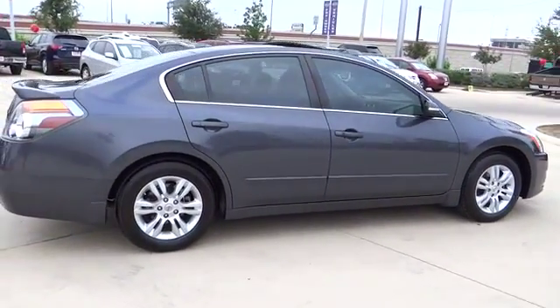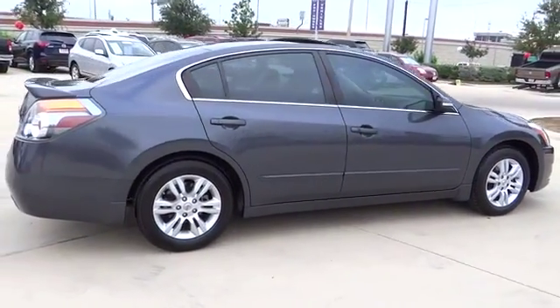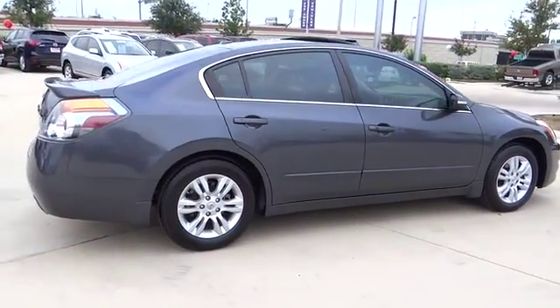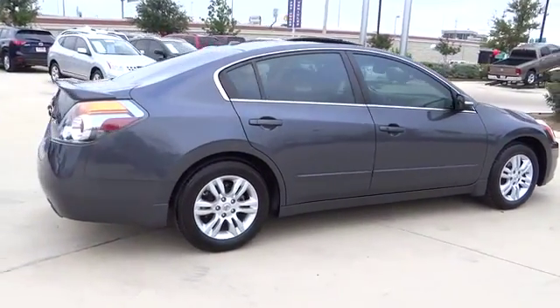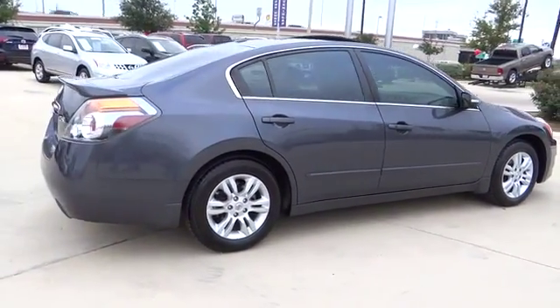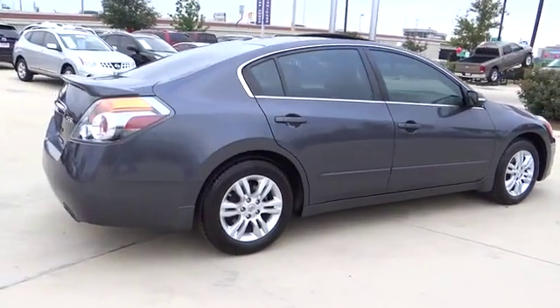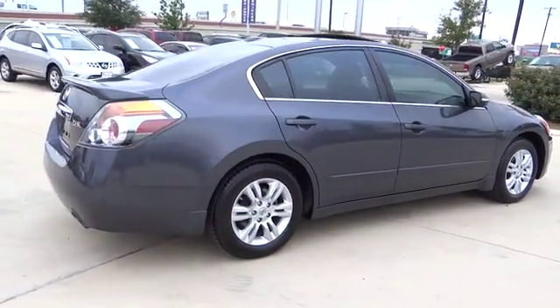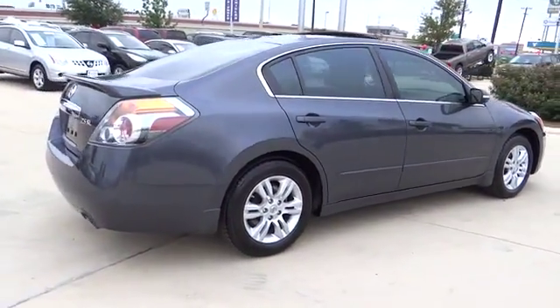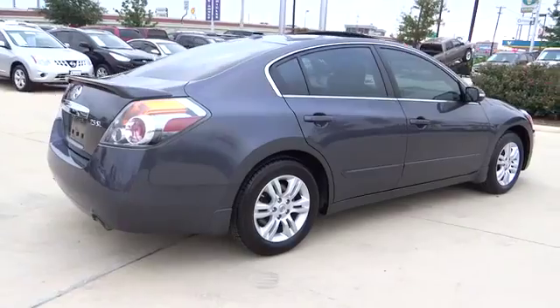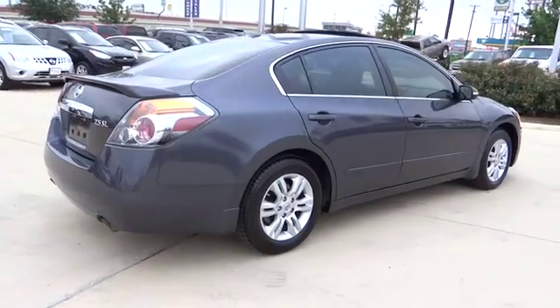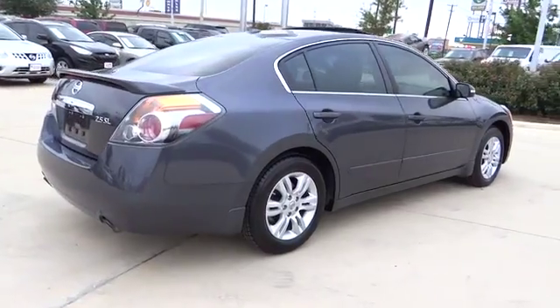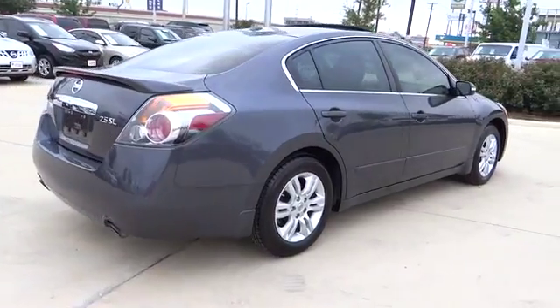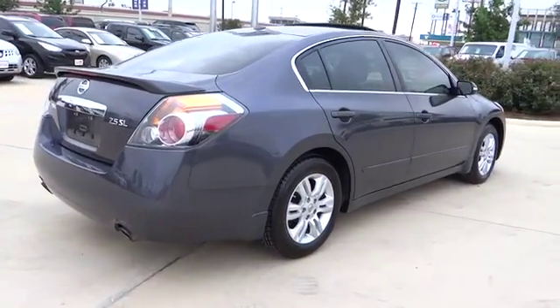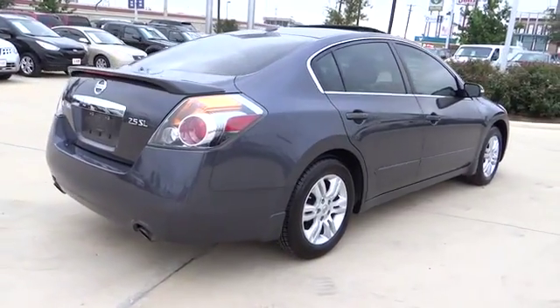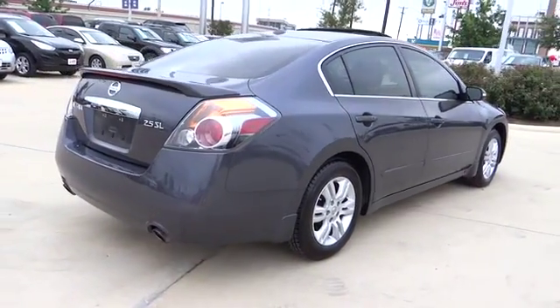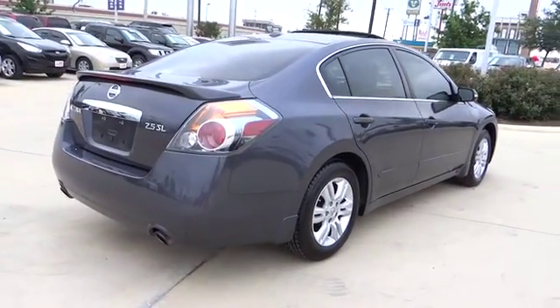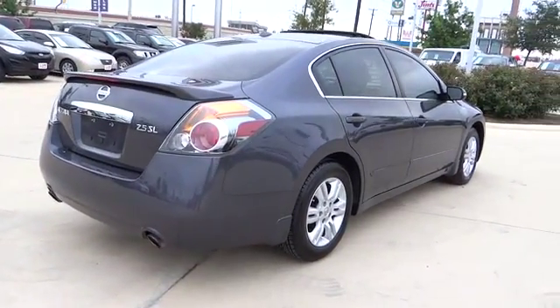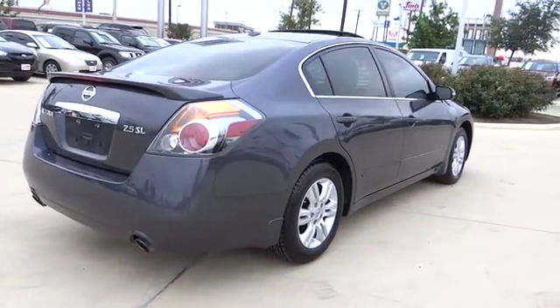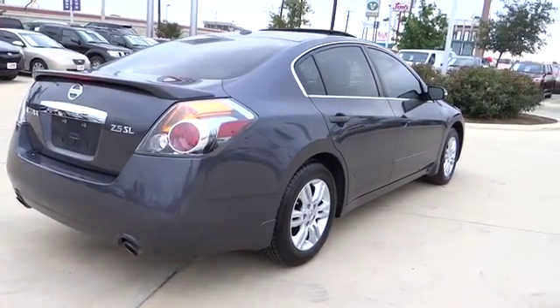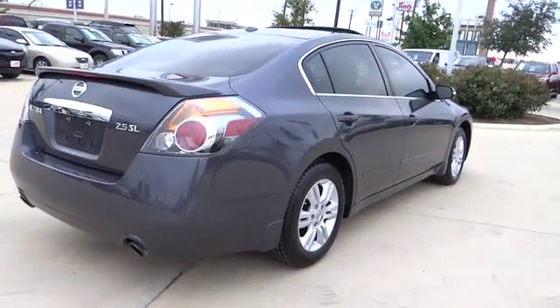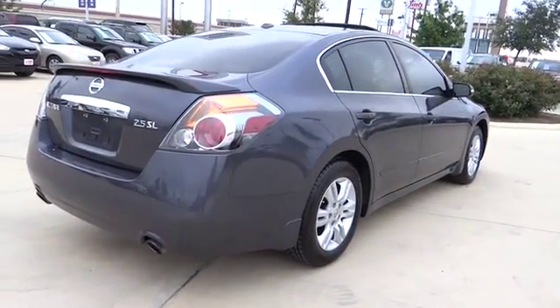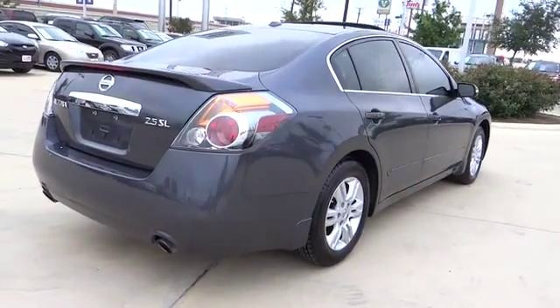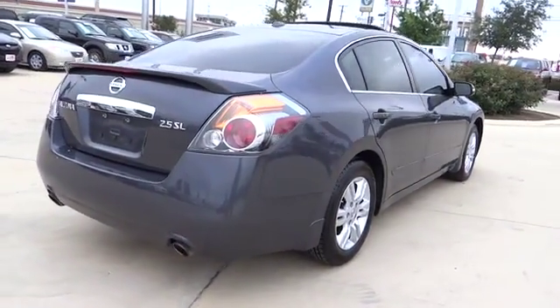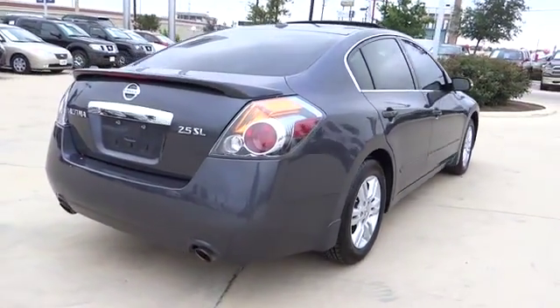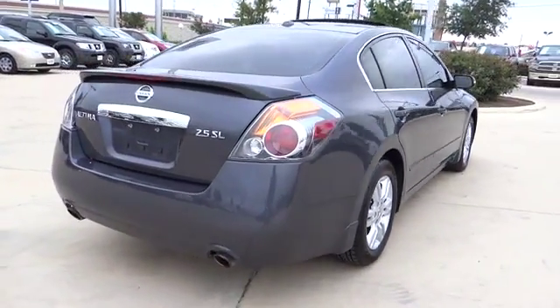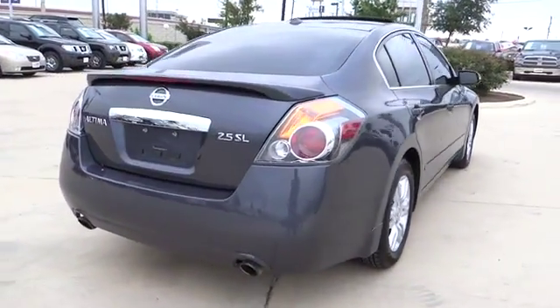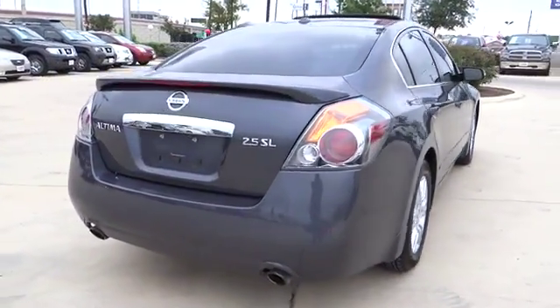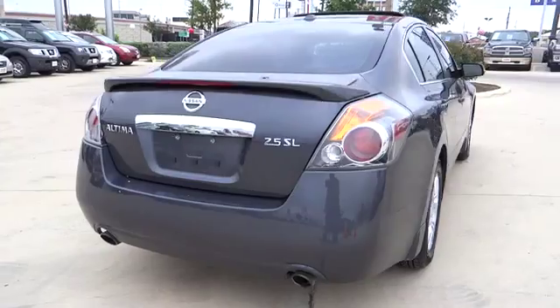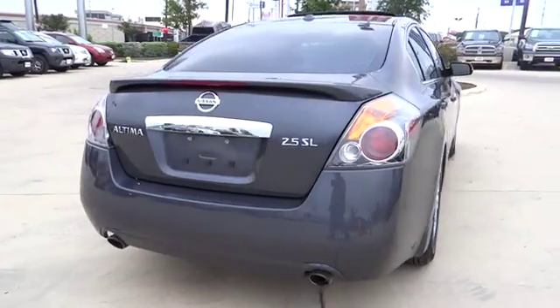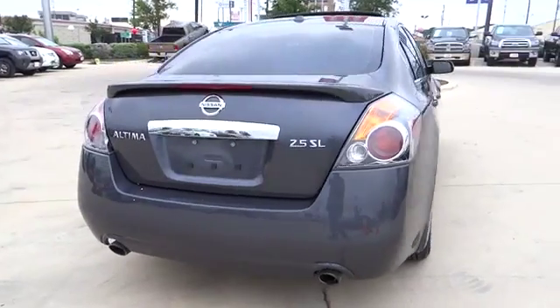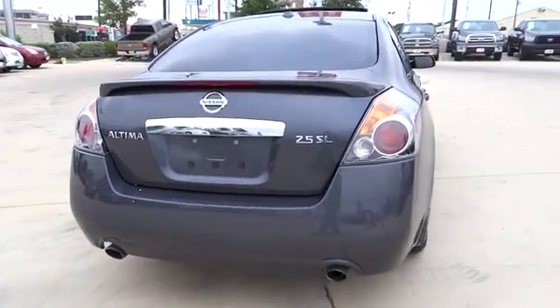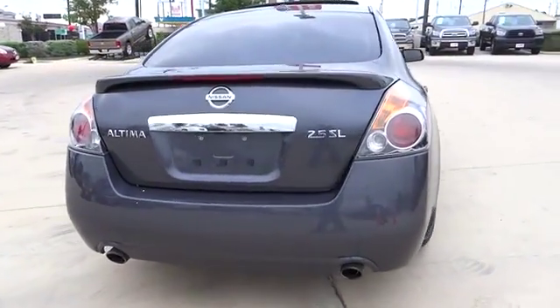It is priced below $15,000, and this vehicle has less than 80,000 miles. Here are some of this vehicle's great options.